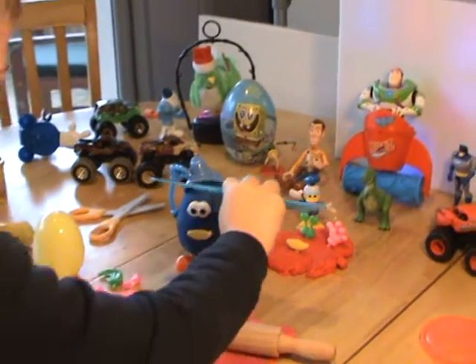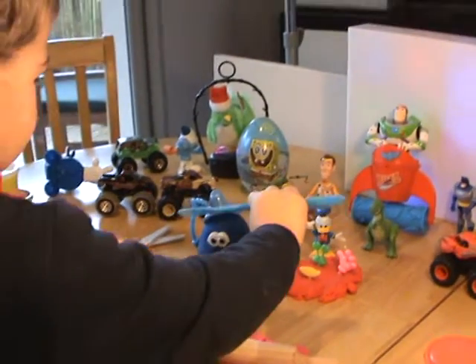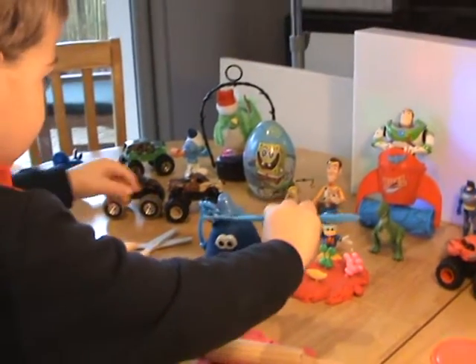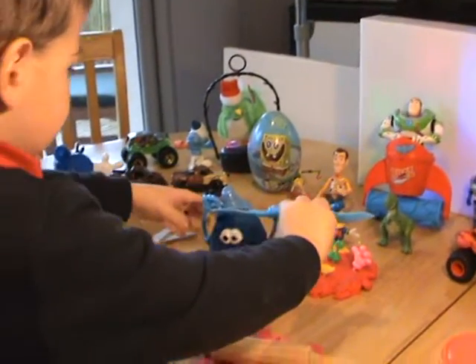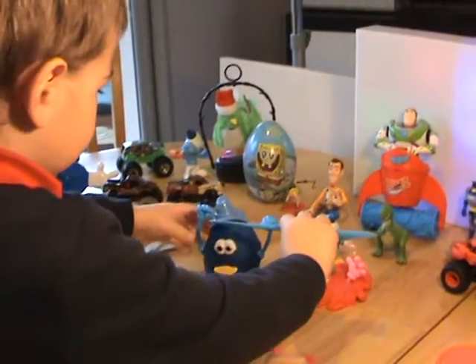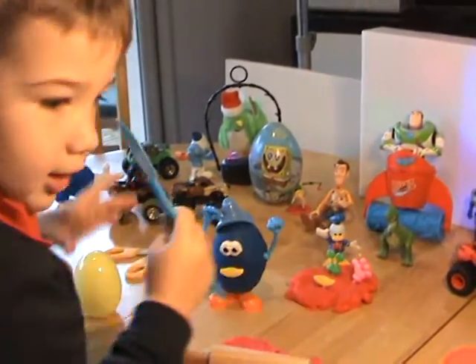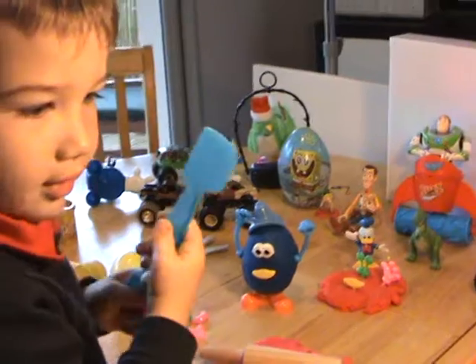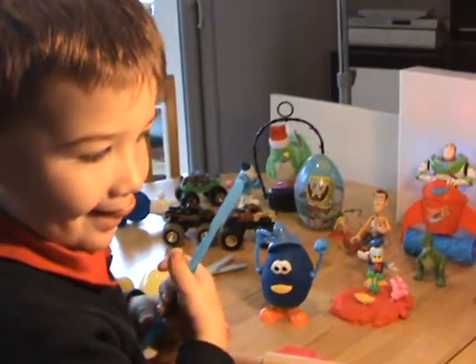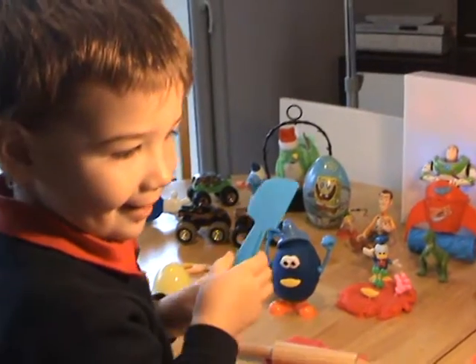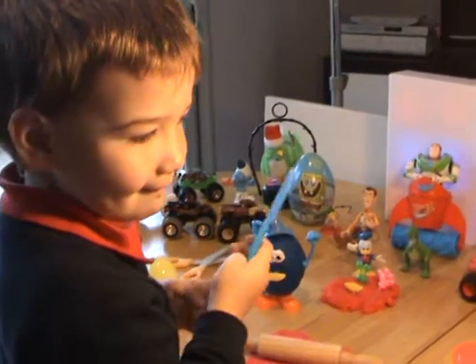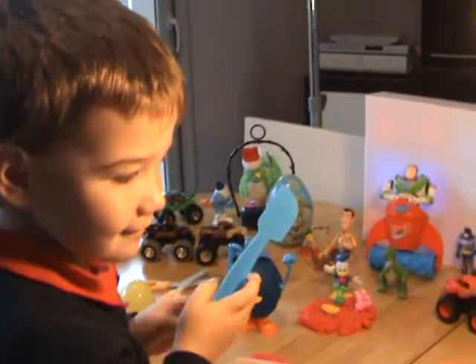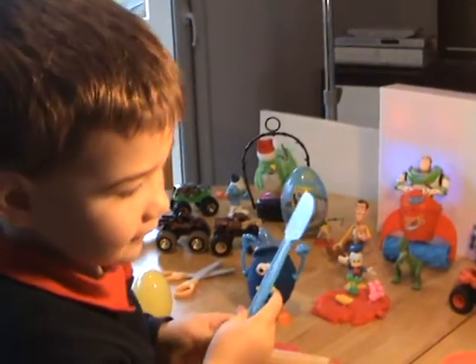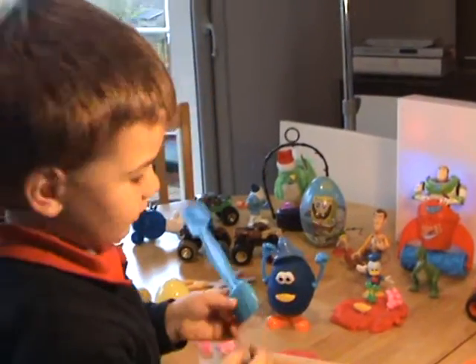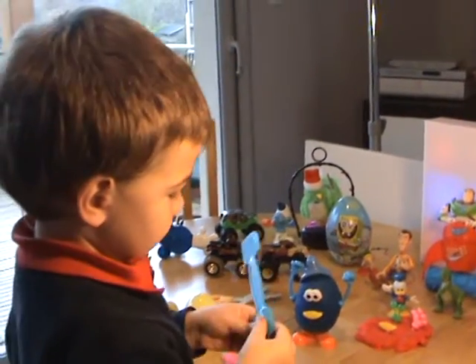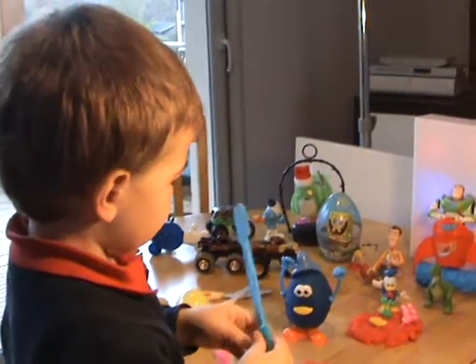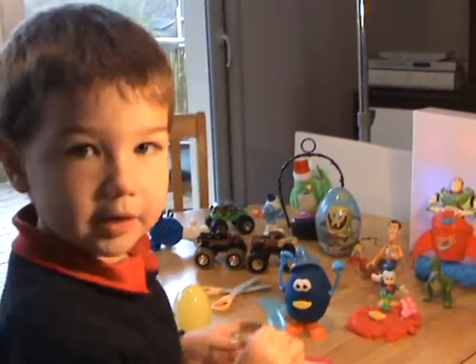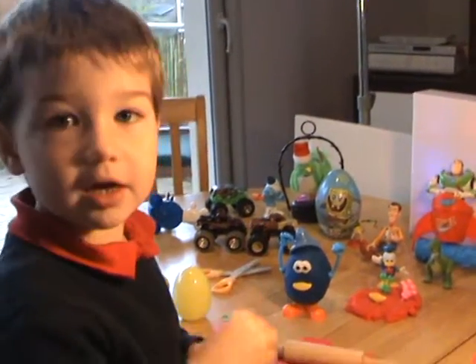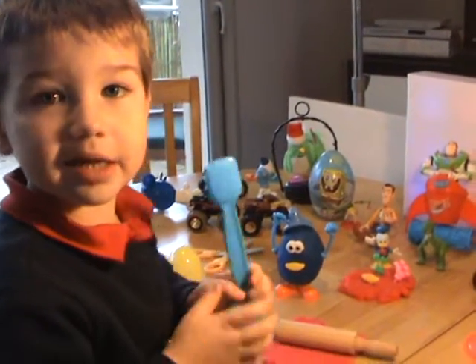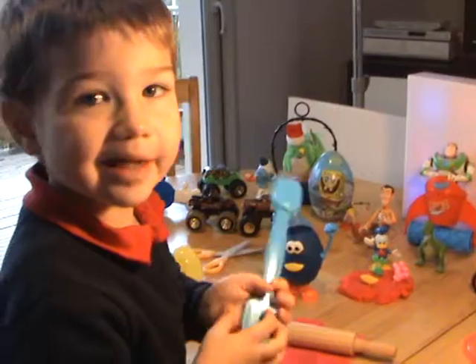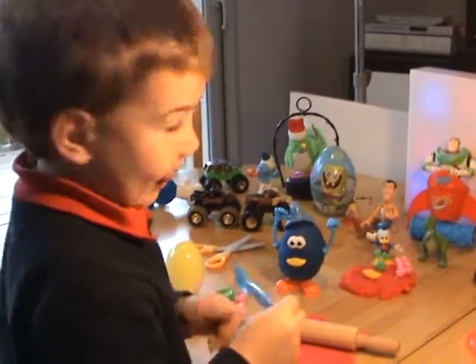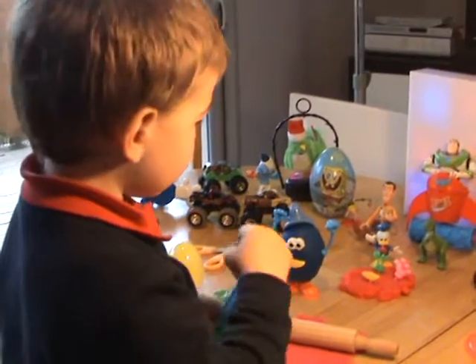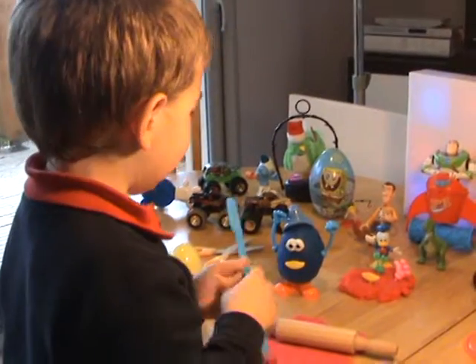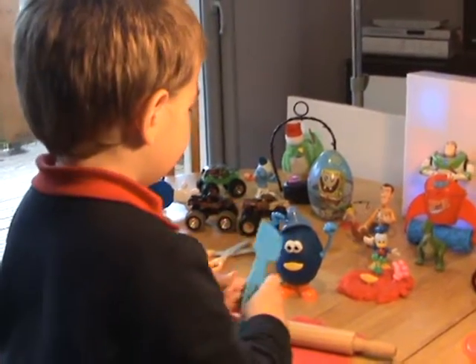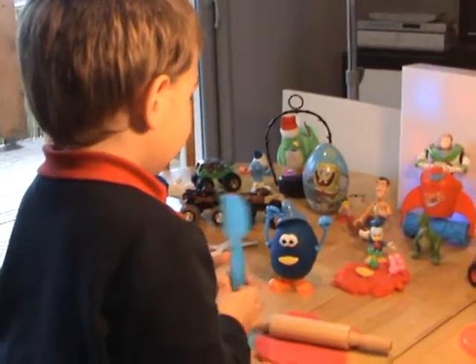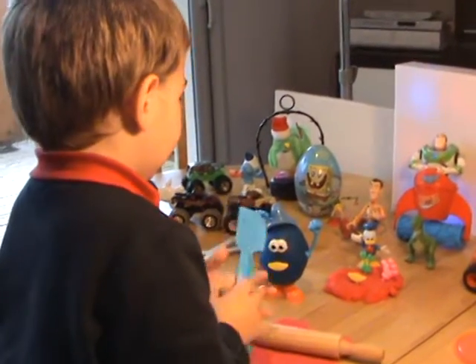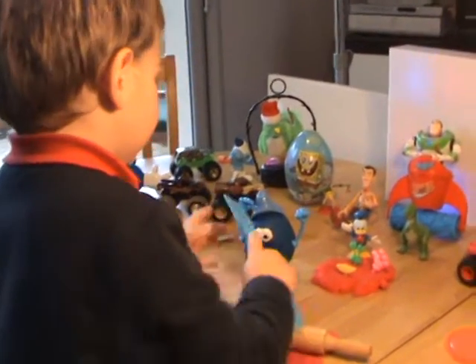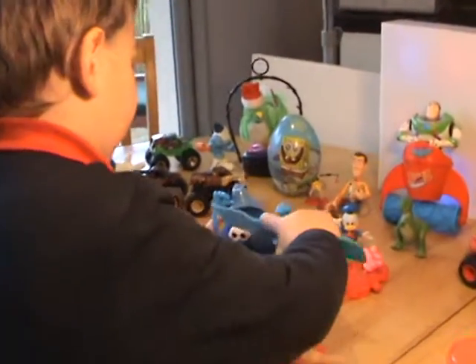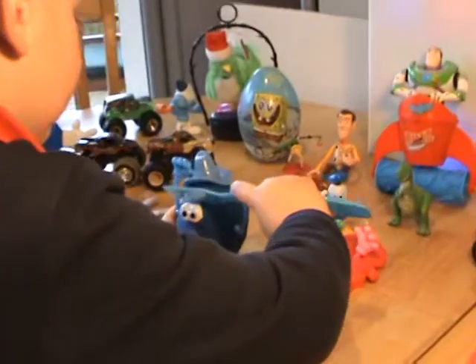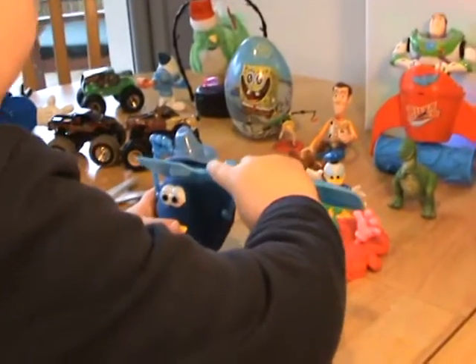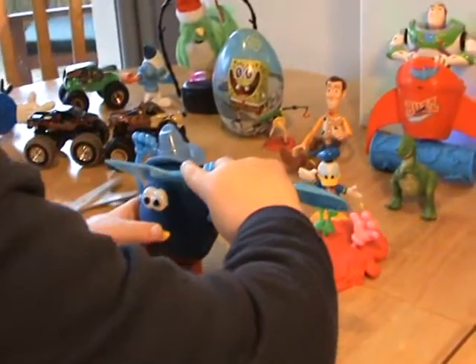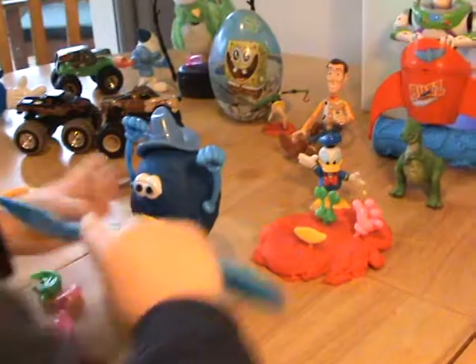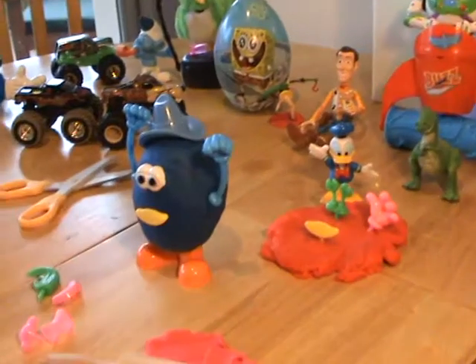Okay, Luca, before you start, let's just explain to everyone back home what you're doing. Luca, are you gonna open the egg and show everyone what's inside? This is a Play-Doh egg, Luca. Let's just zoom in.